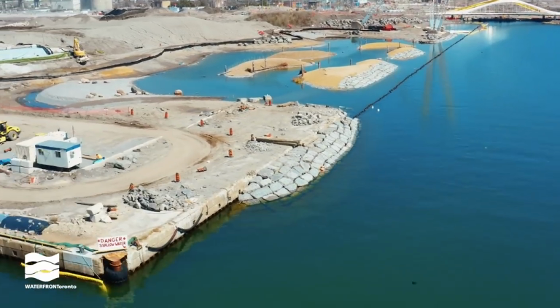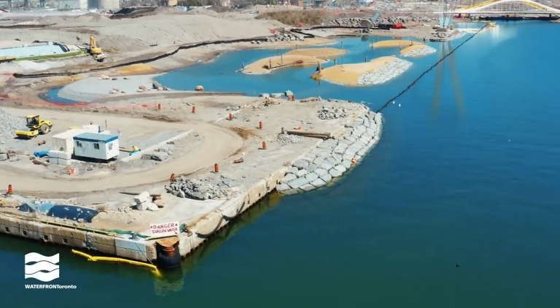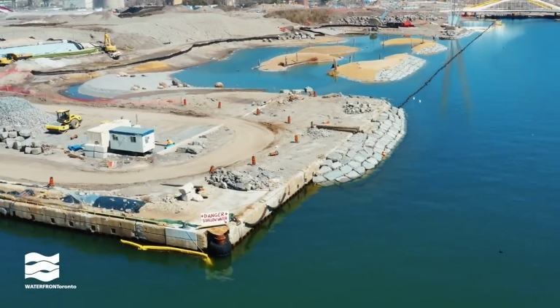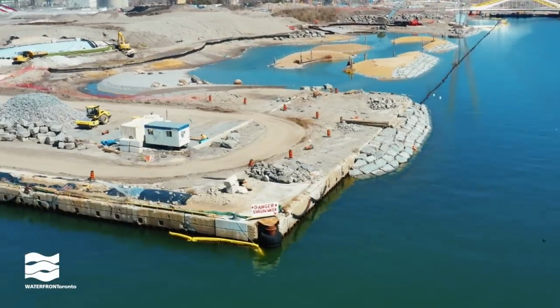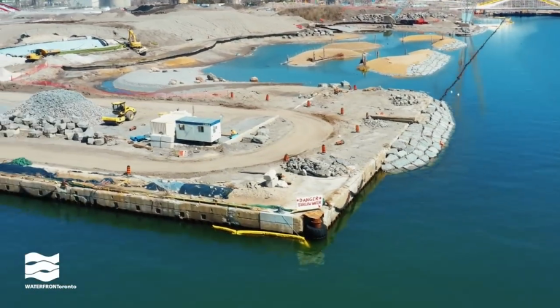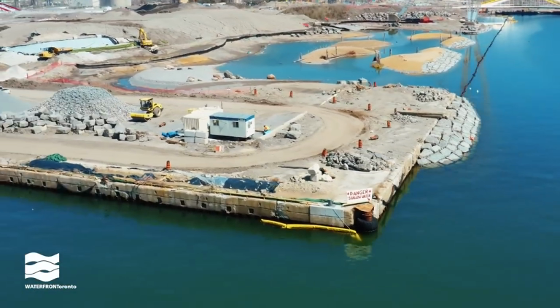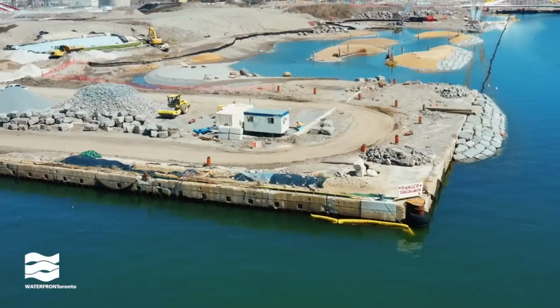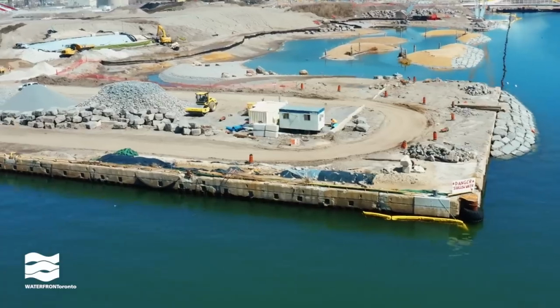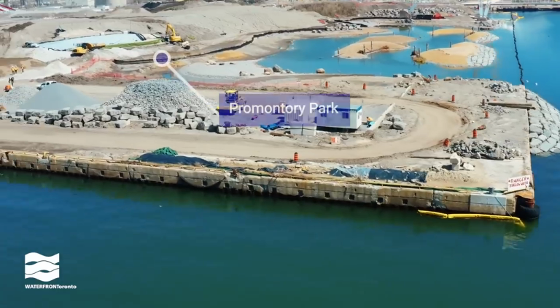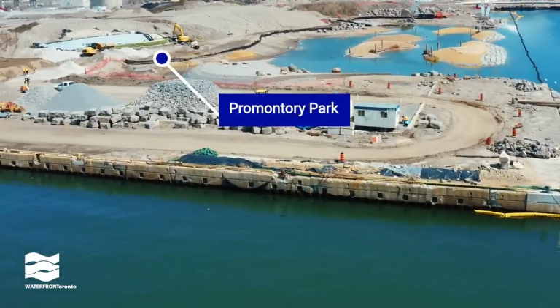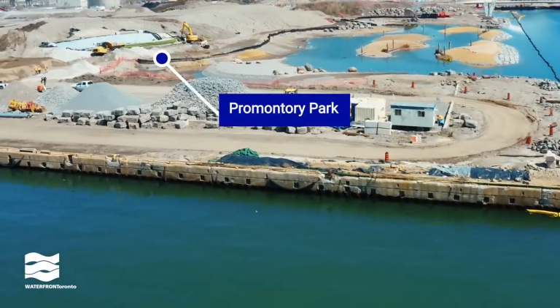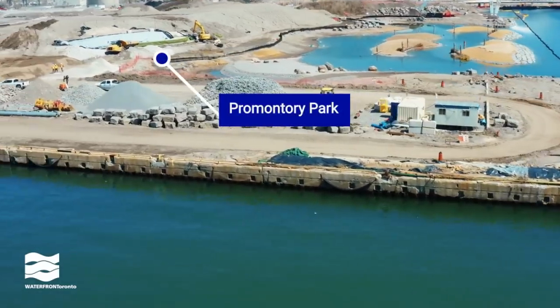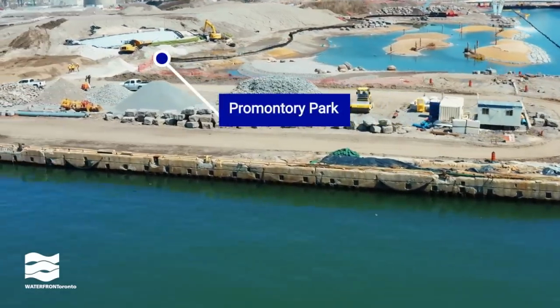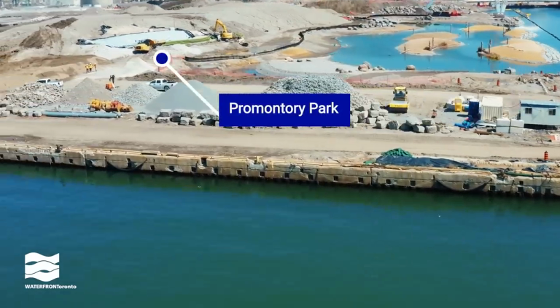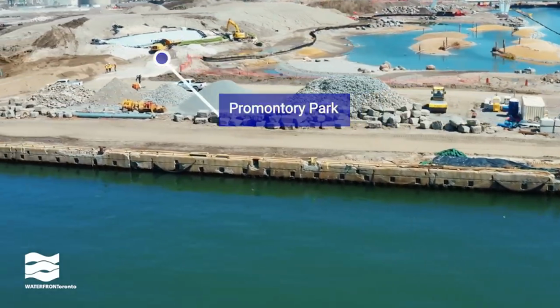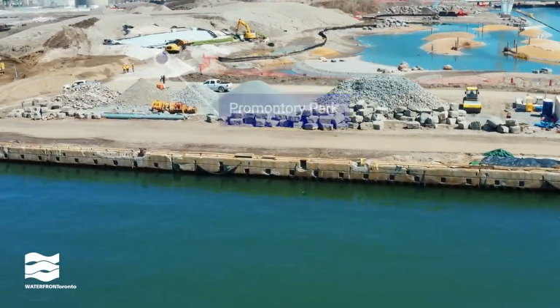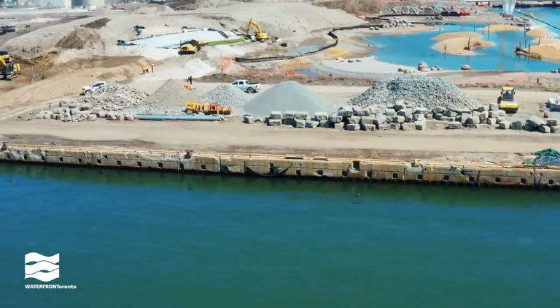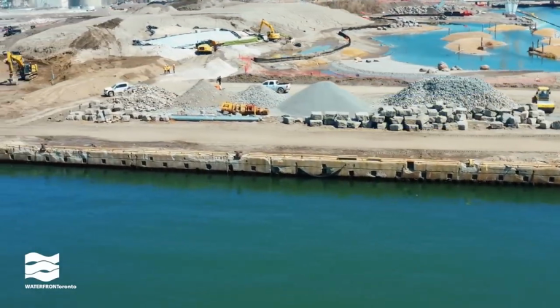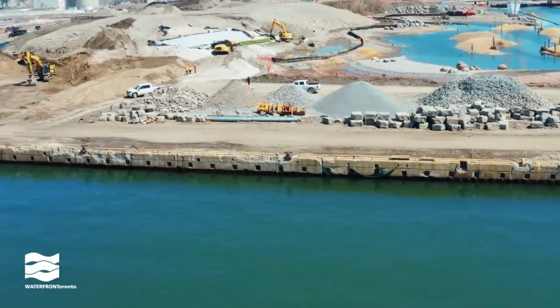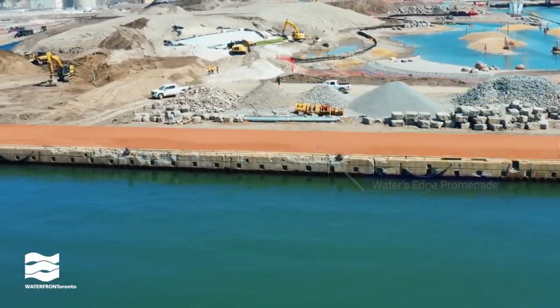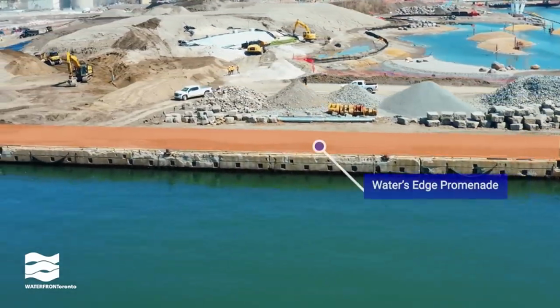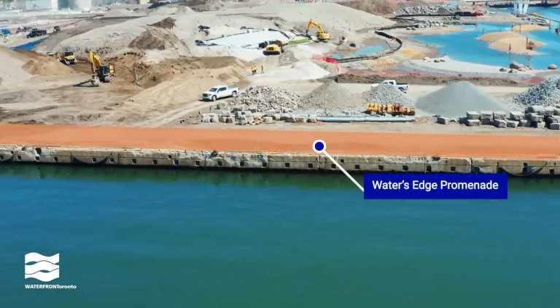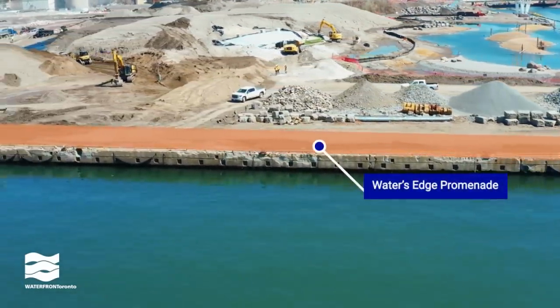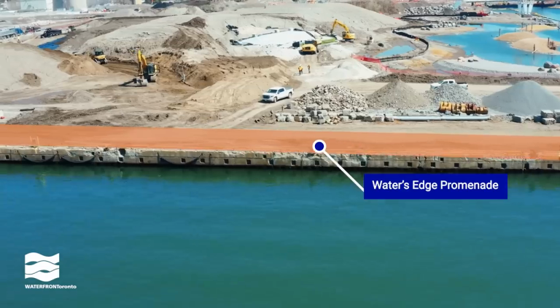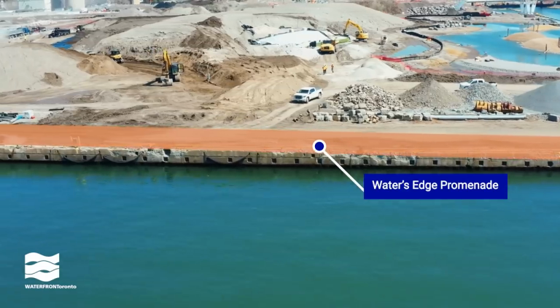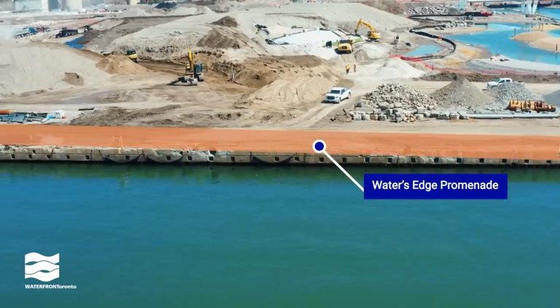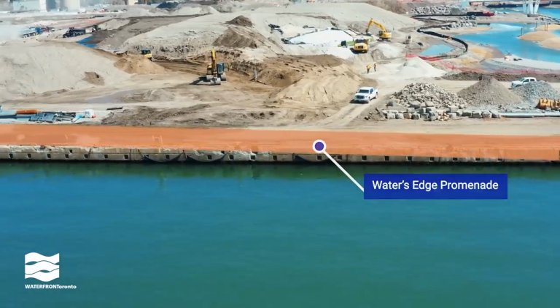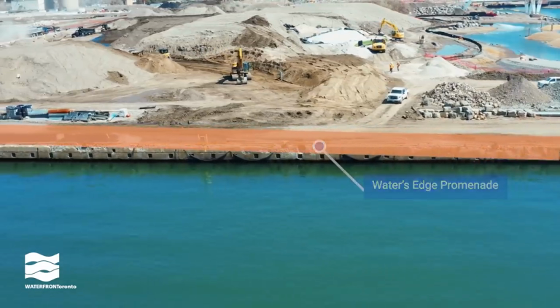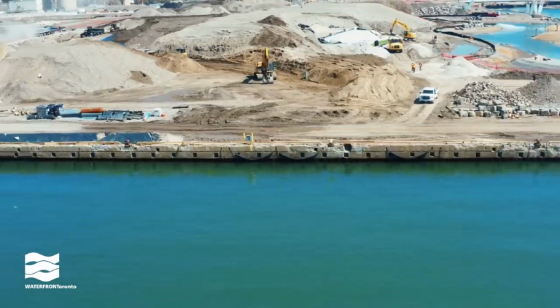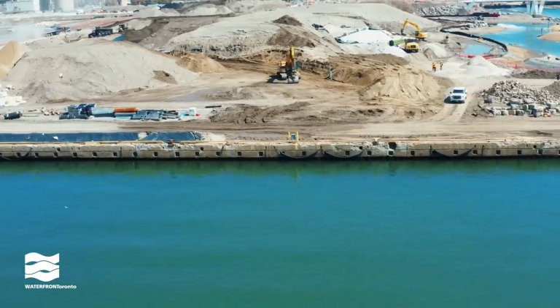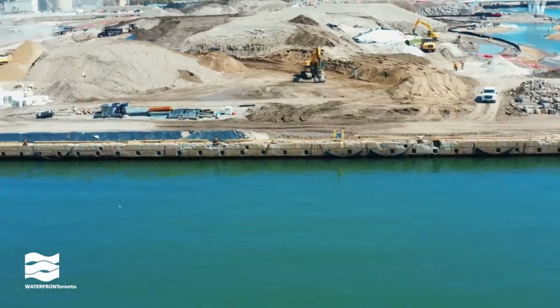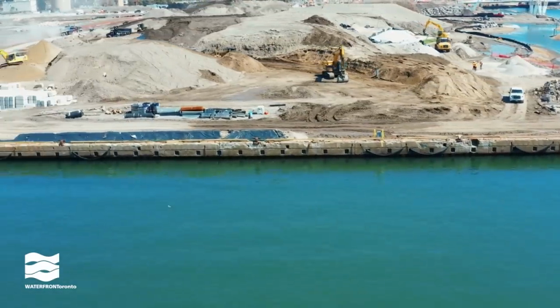Construction on Promontory Park is underway. We're building the foundations of the high stone walls that will be in the future park. The west side of the park will feature a water's edge promenade, similar to the walkway we've built elsewhere along the waterfront.